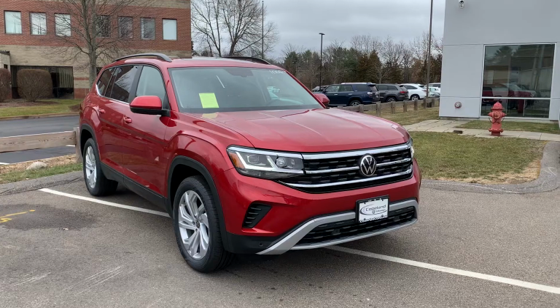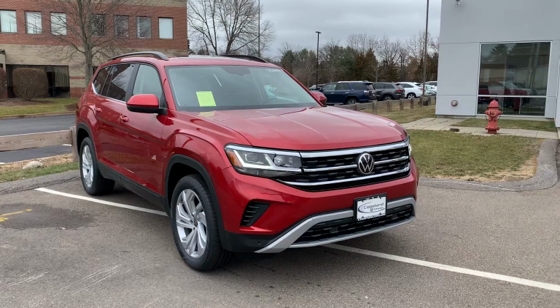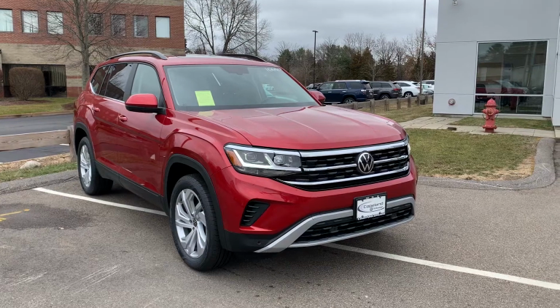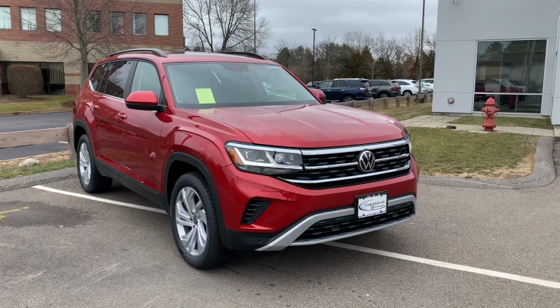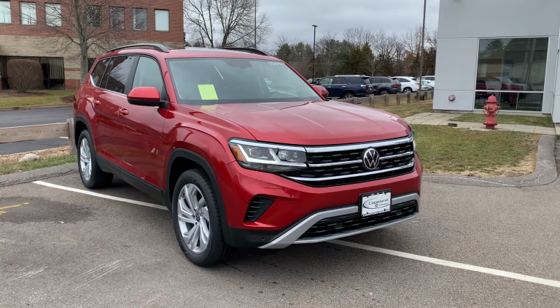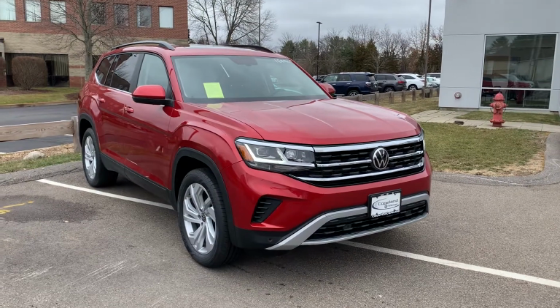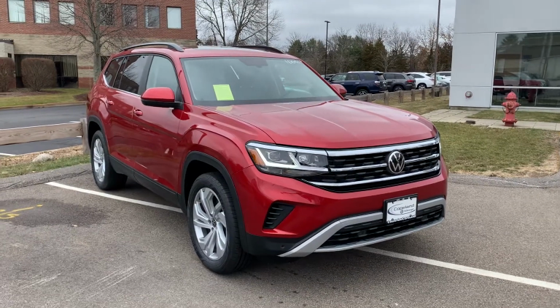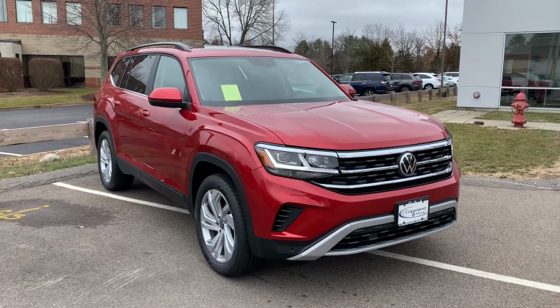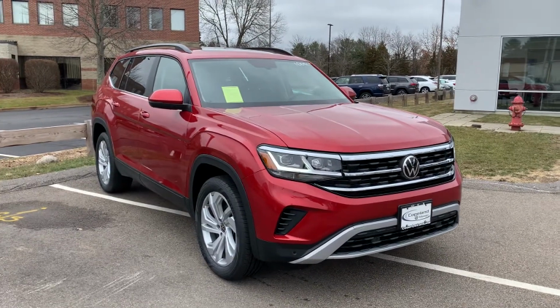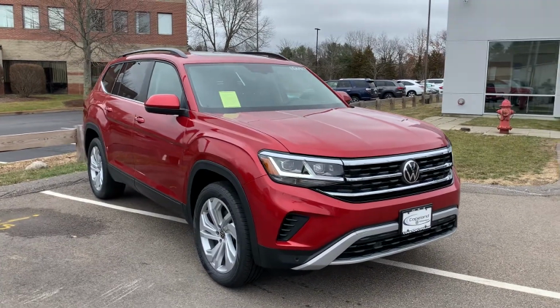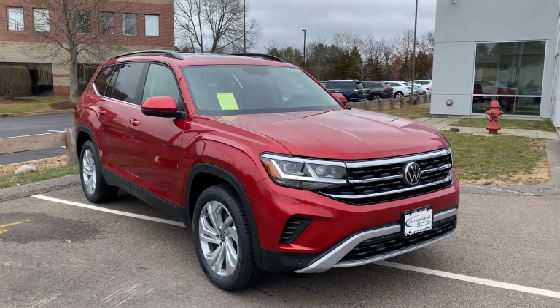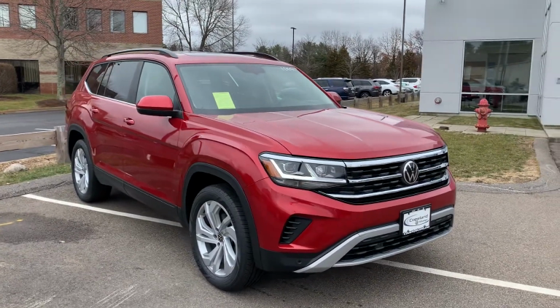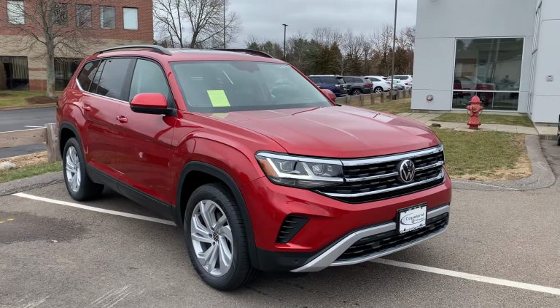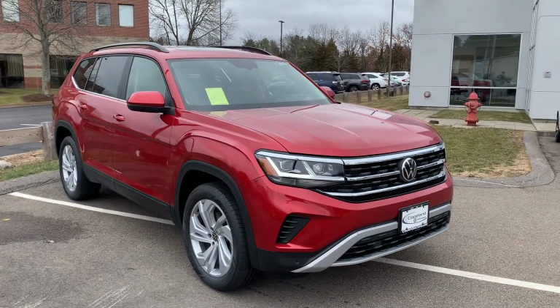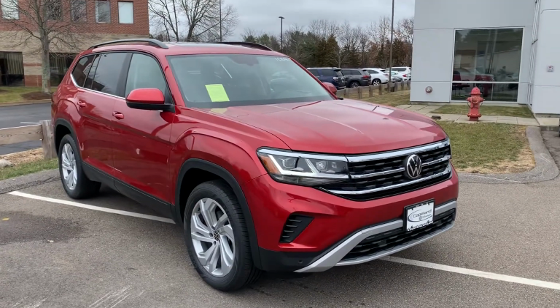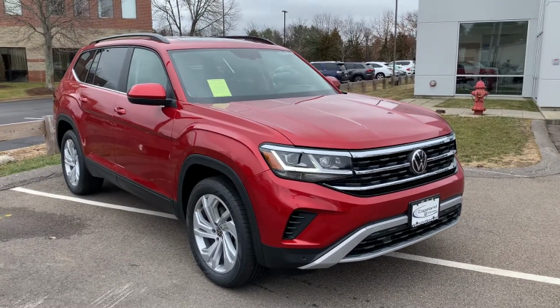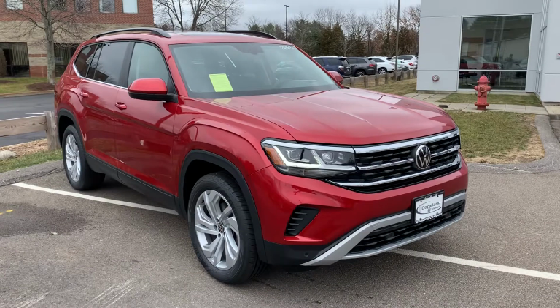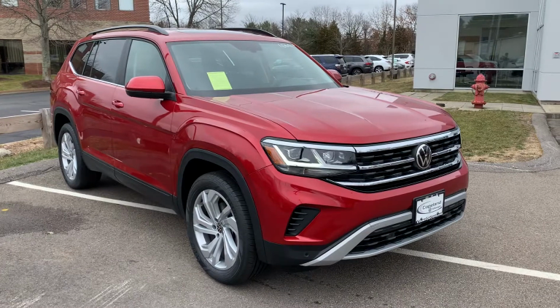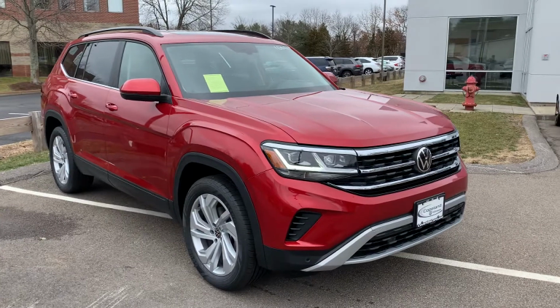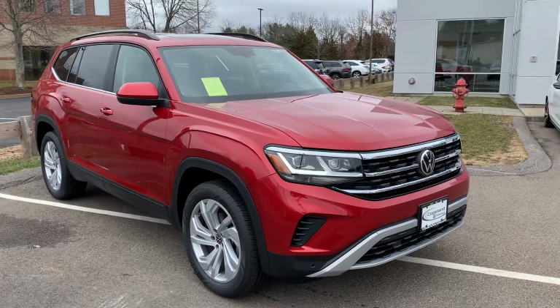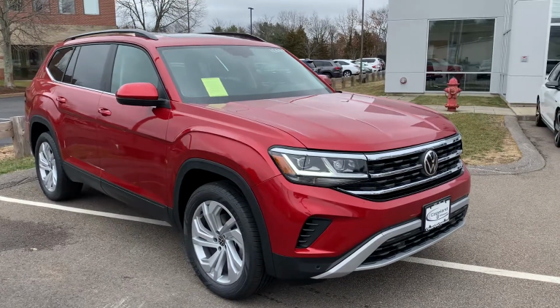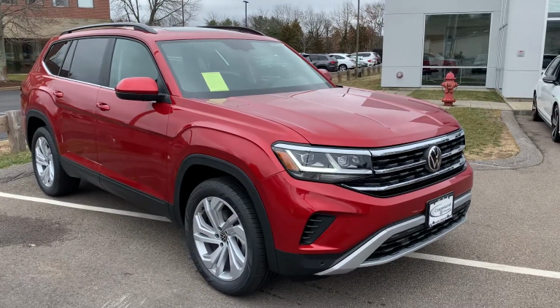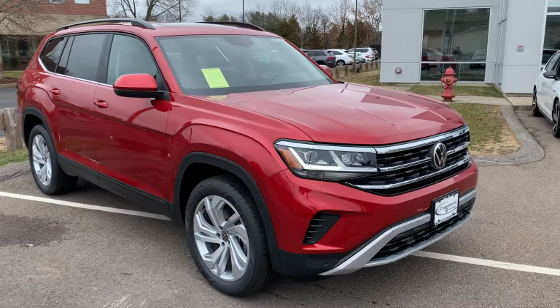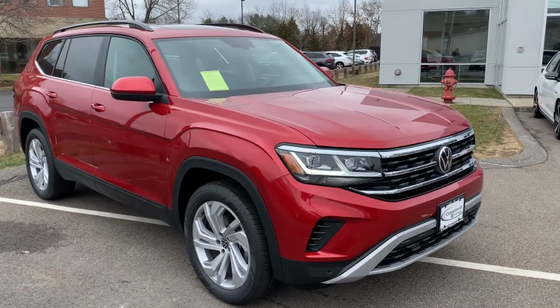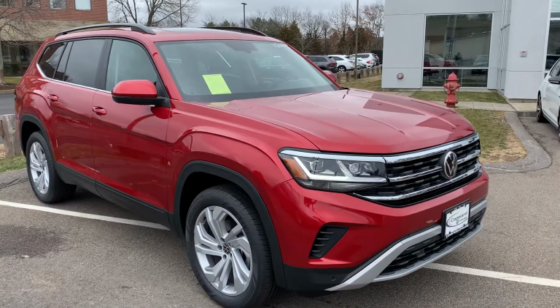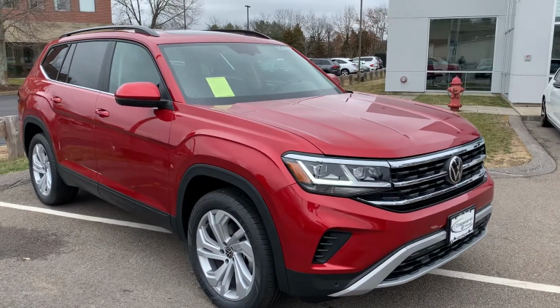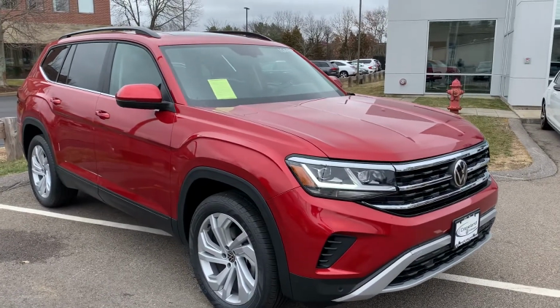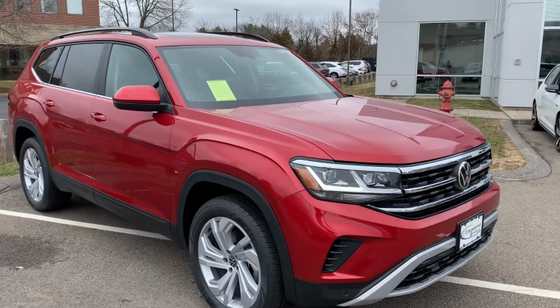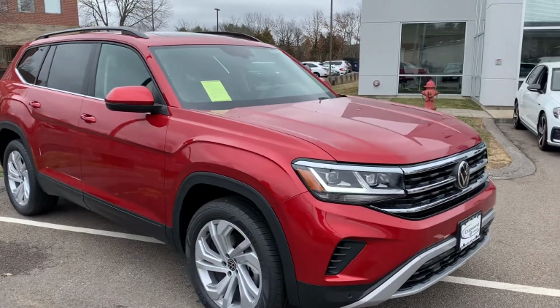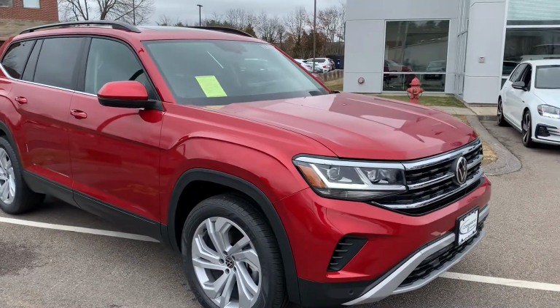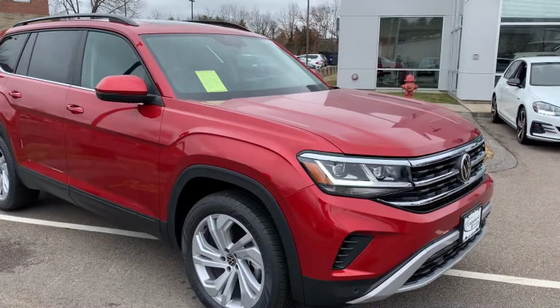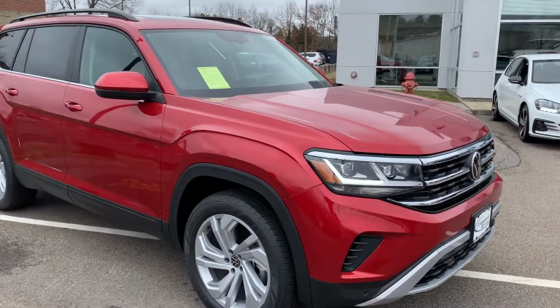Hey y'all, it's Matt Luce here over at Copeland Volkswagen in Brockton, Massachusetts, and today I'm going to be showing you guys around the 2021.5 Volkswagen Atlas SE with Technology.